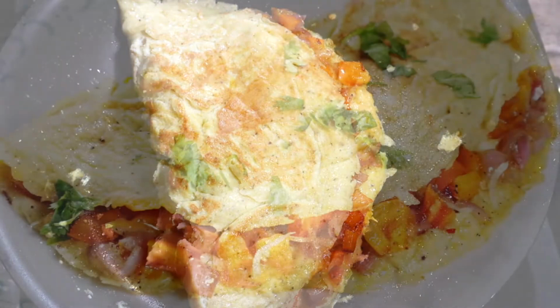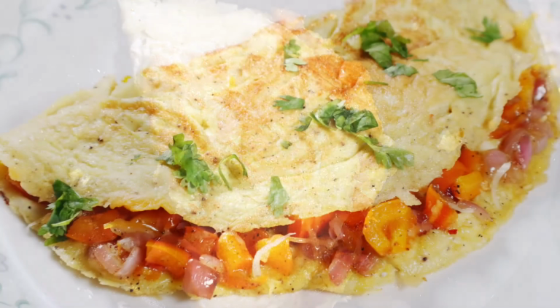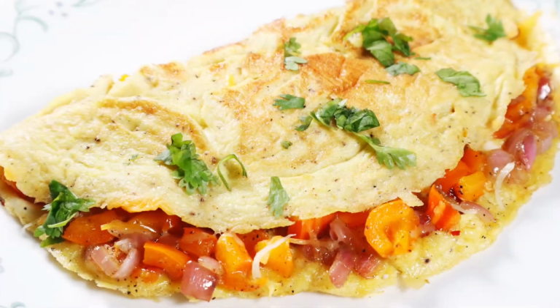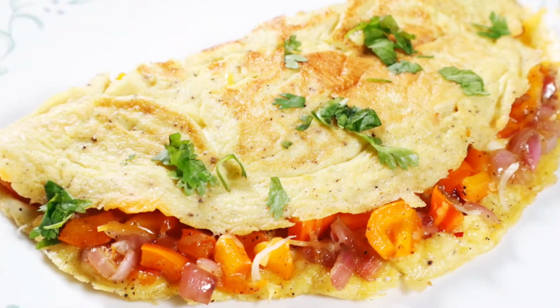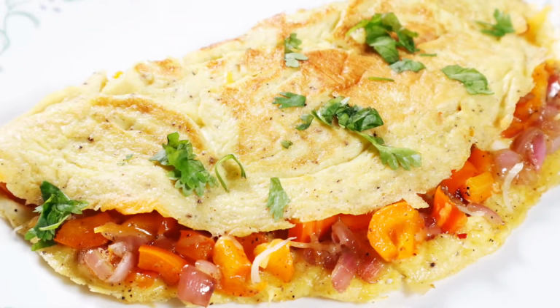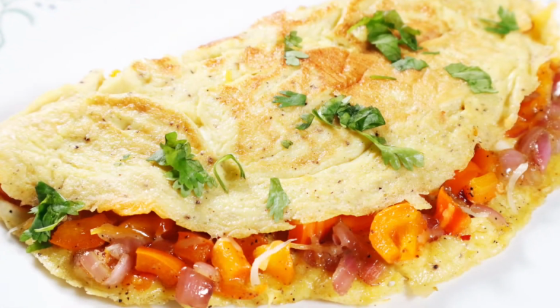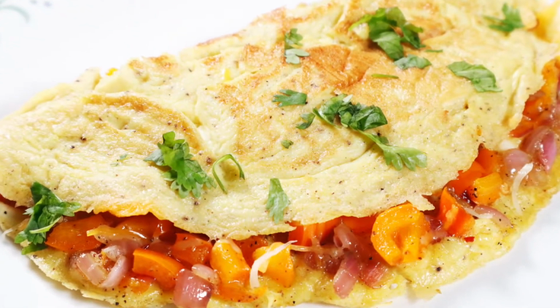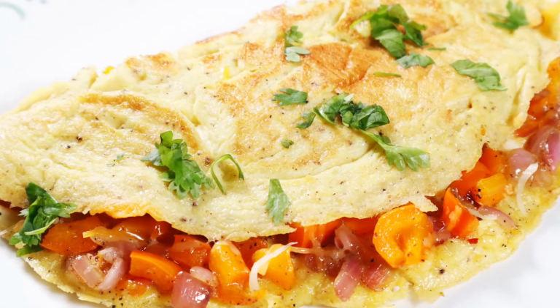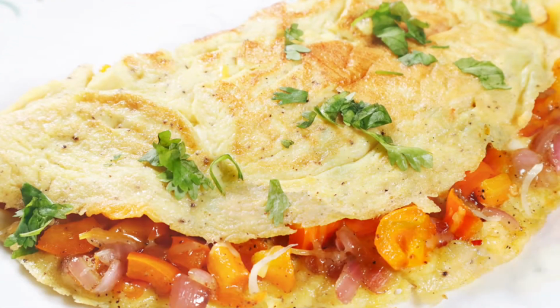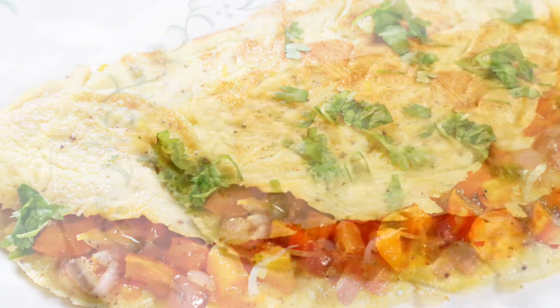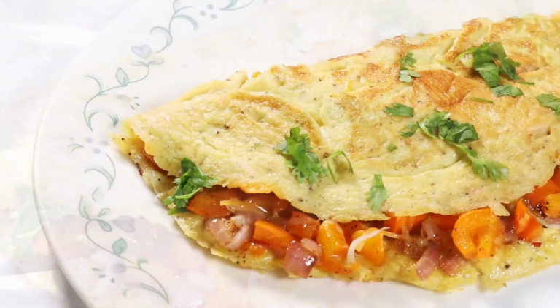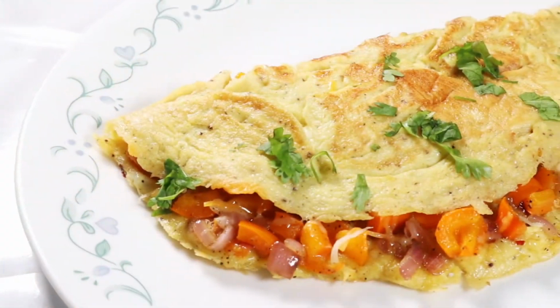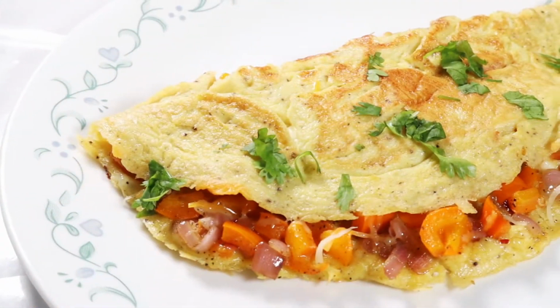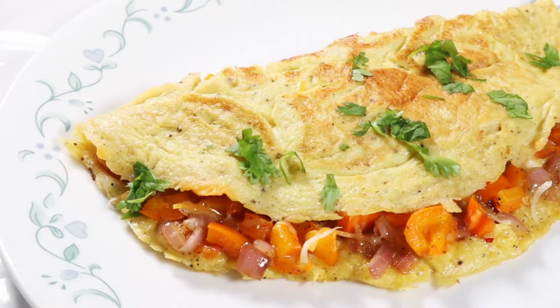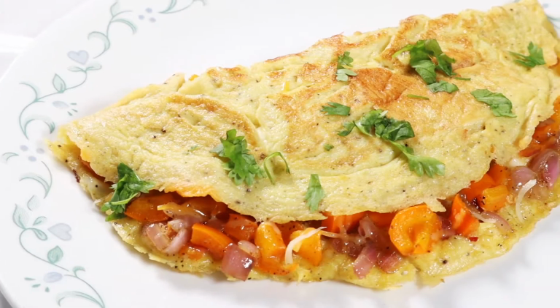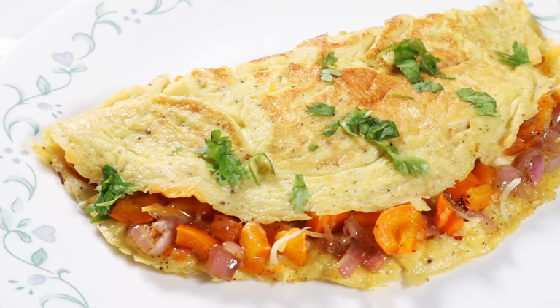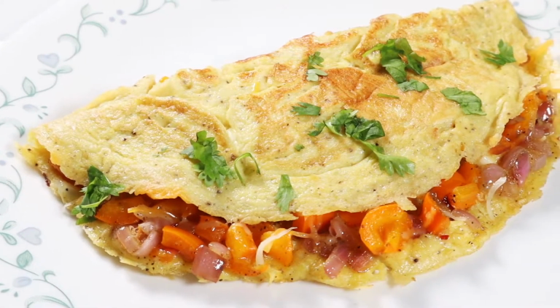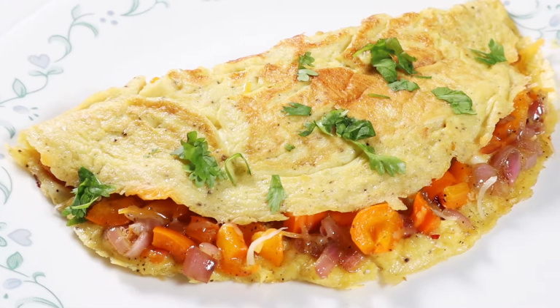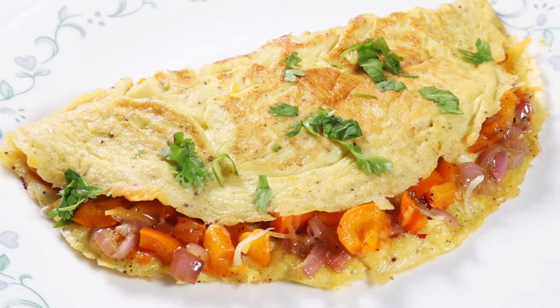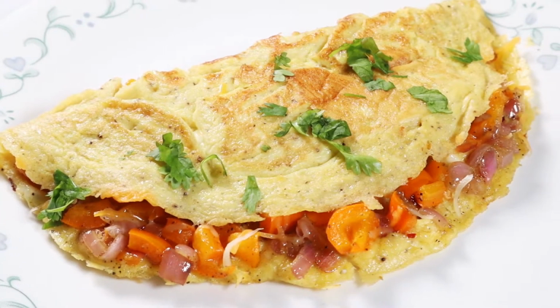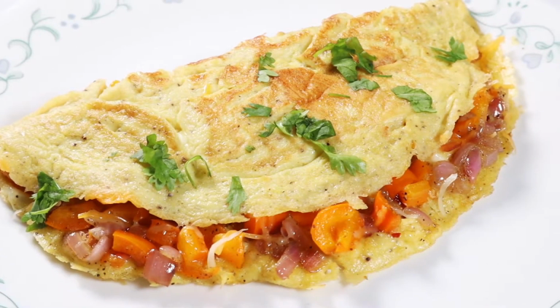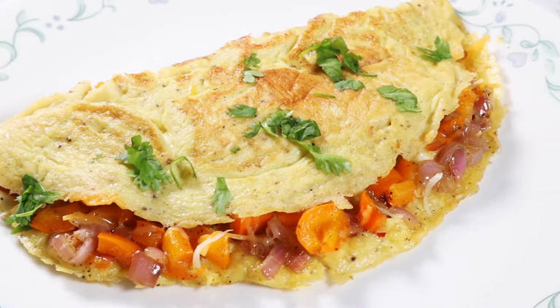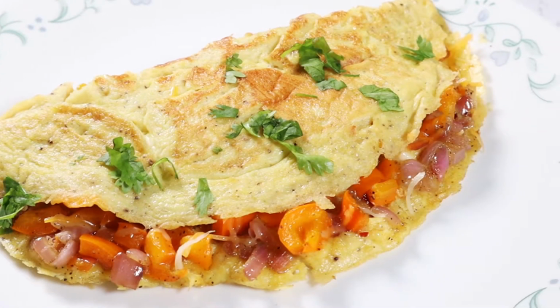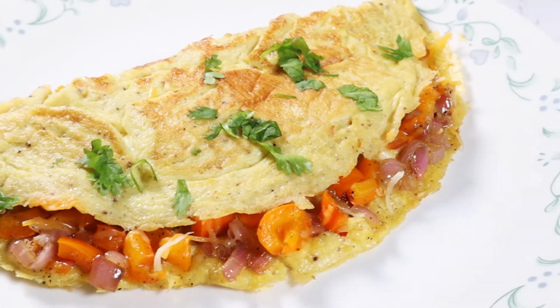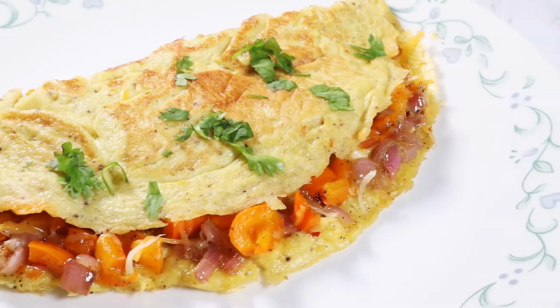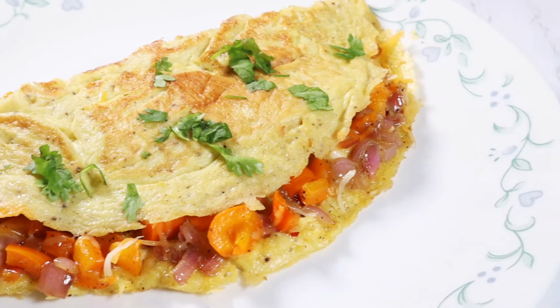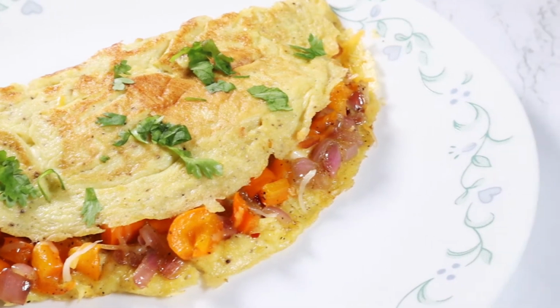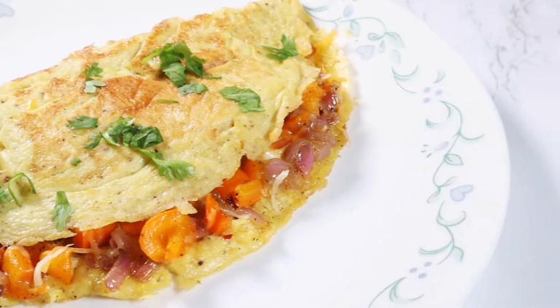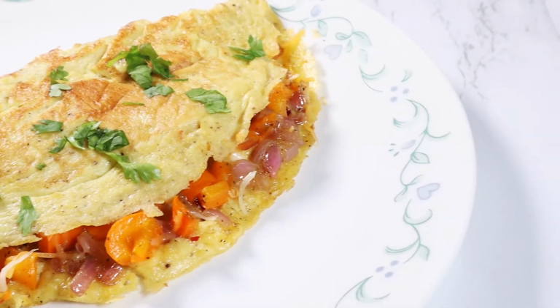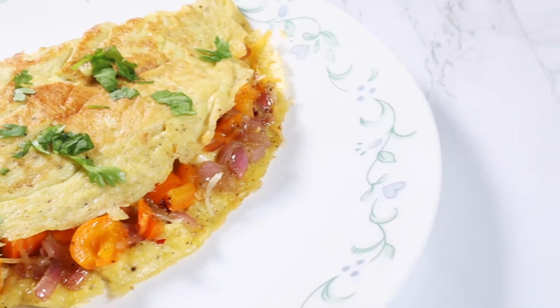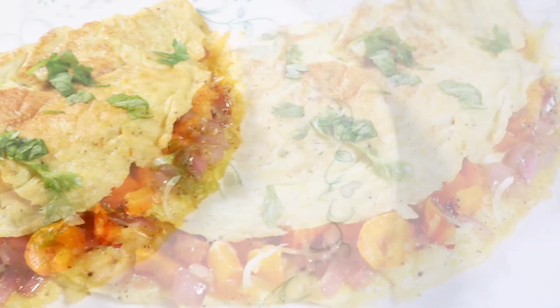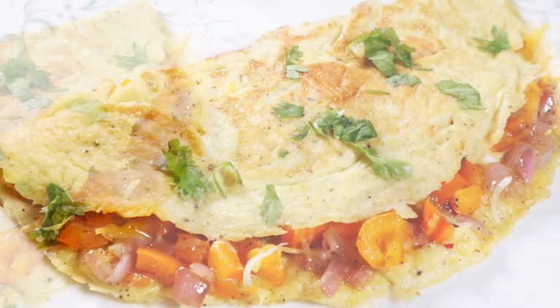I like to also sprinkle fresh cilantro over the top before serving. This is such an easy, quick, and healthy breakfast that you can make. The omelet is buttery and fluffy.